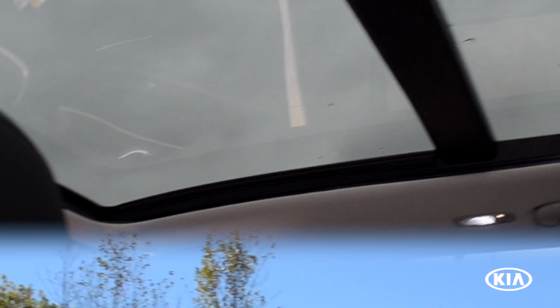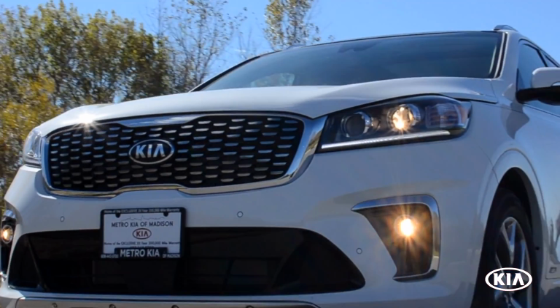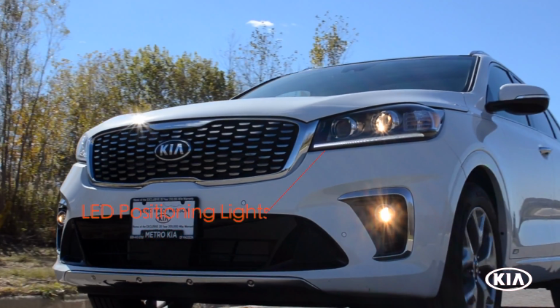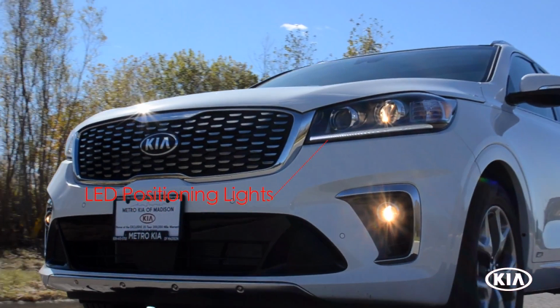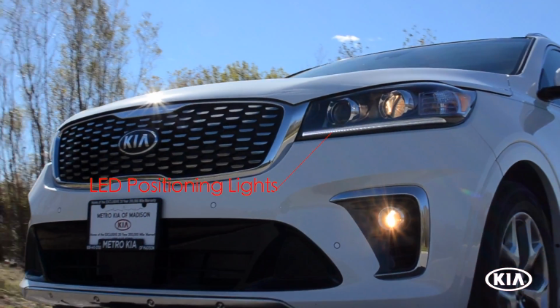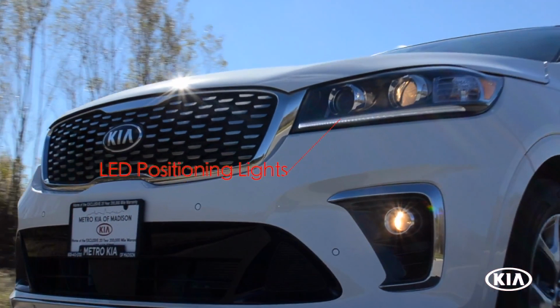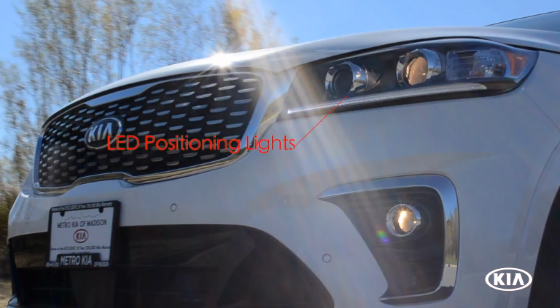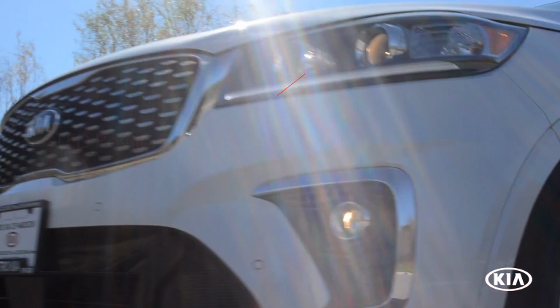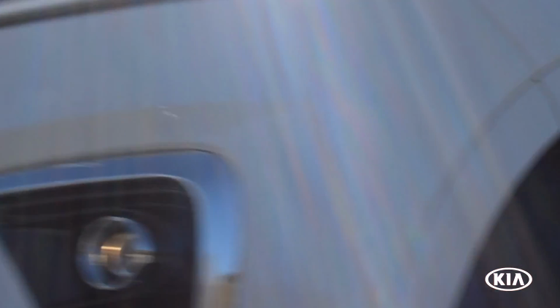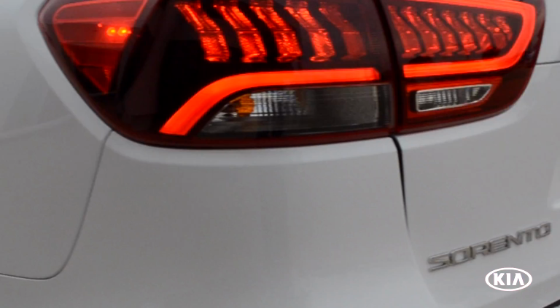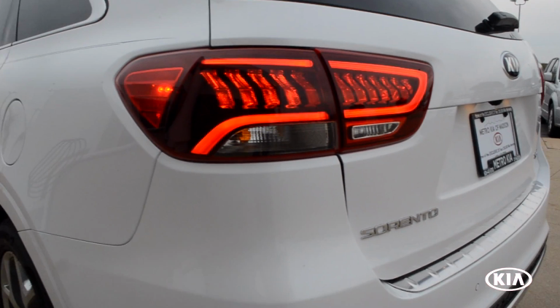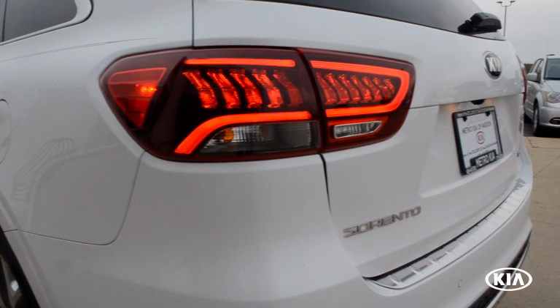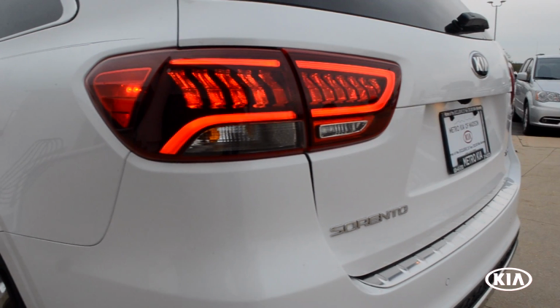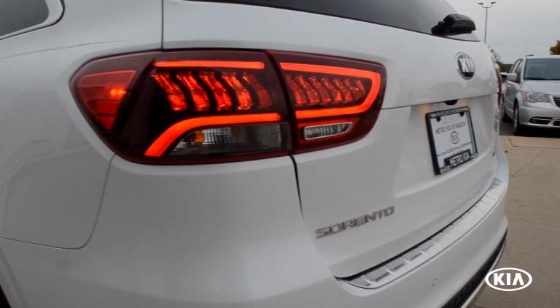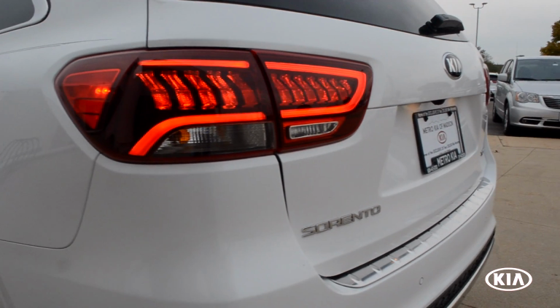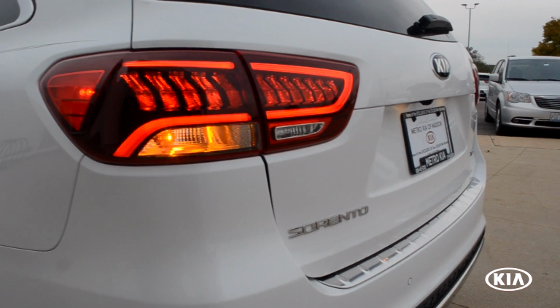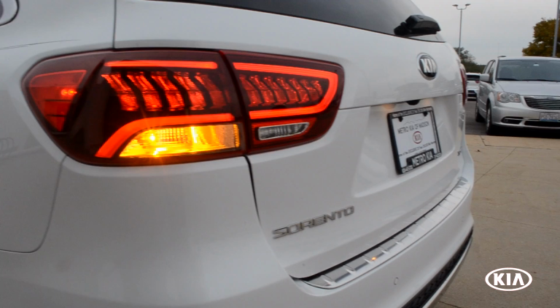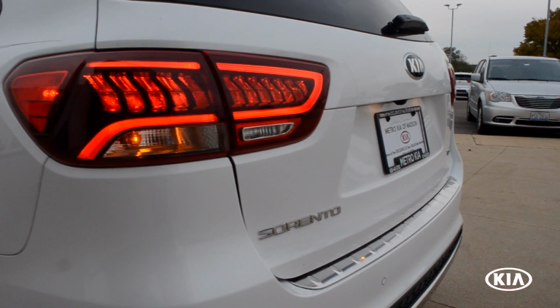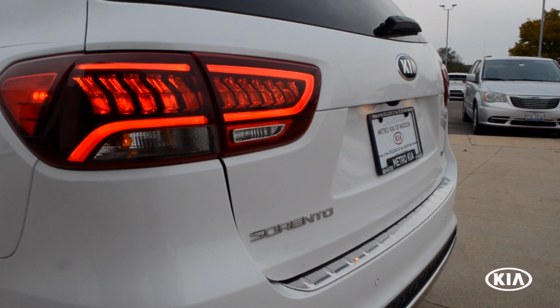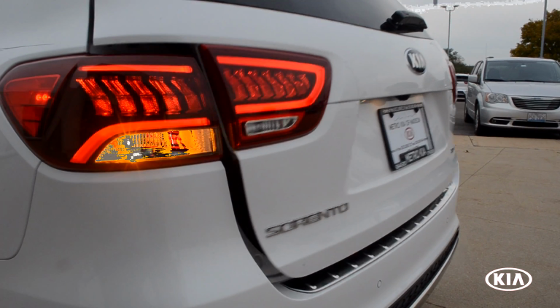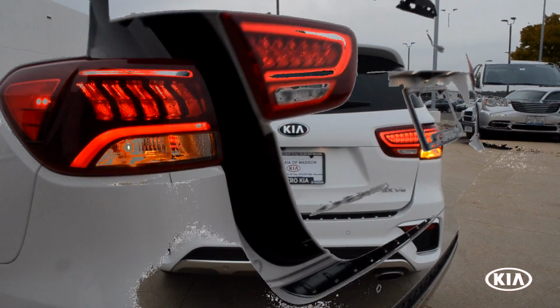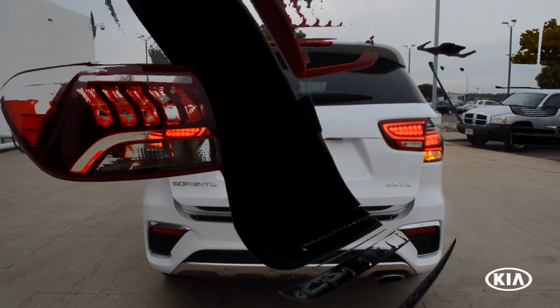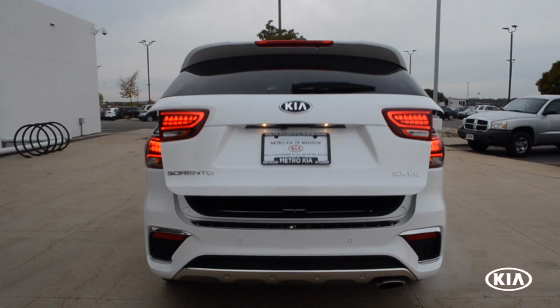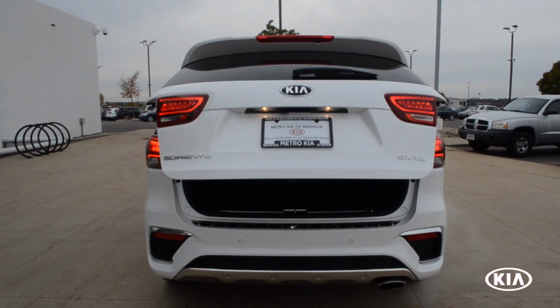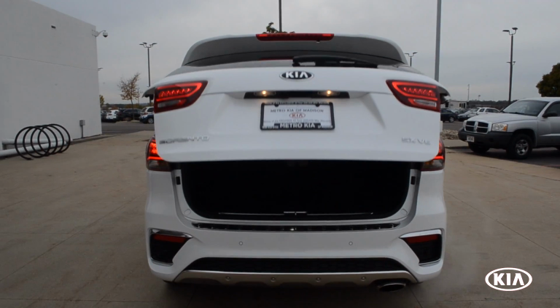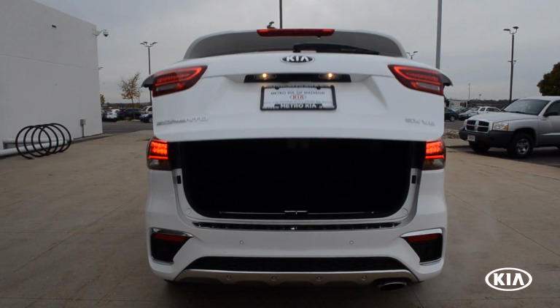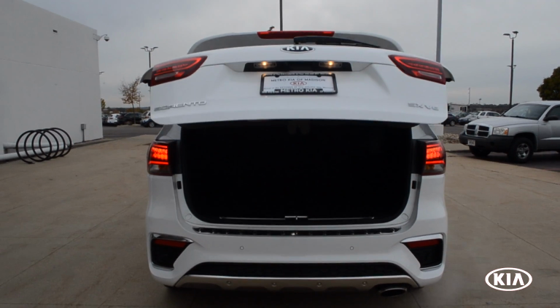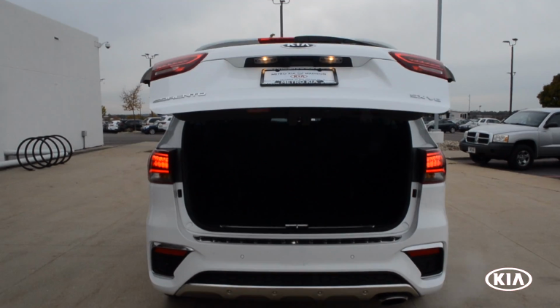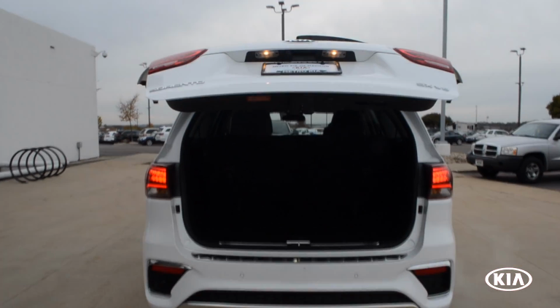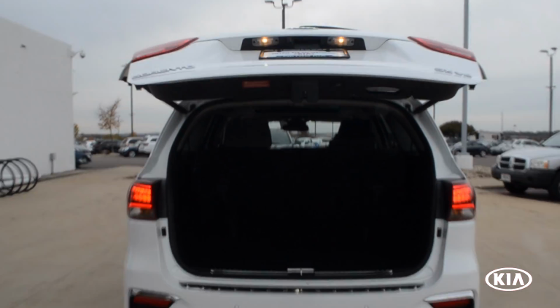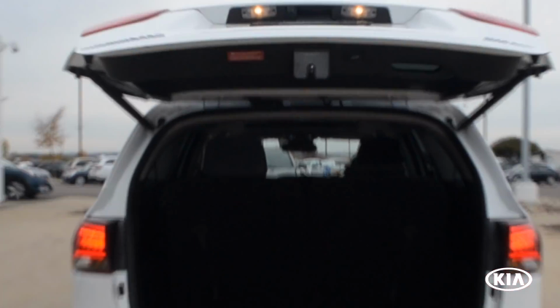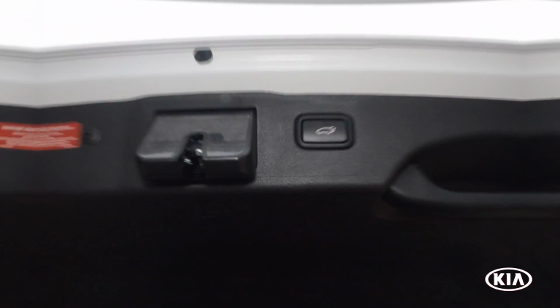Additional exterior highlights include LED positioning headlights, LED taillights, a smart power liftgate, and 38 cubic feet of cargo space.